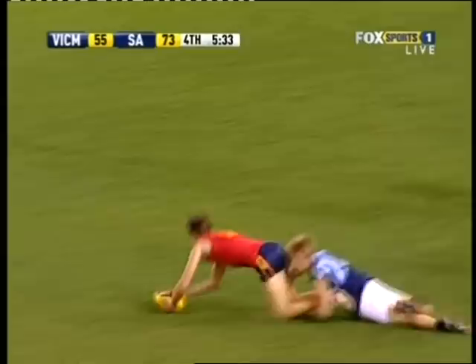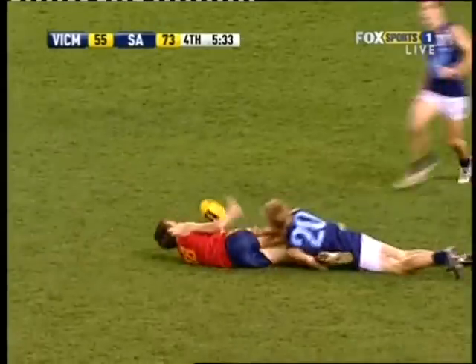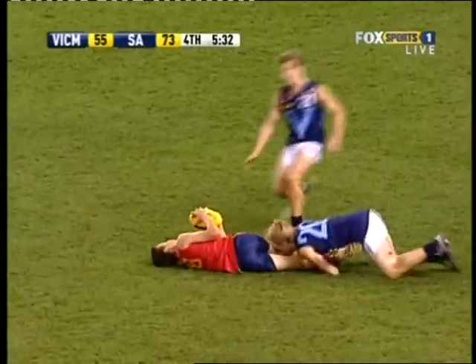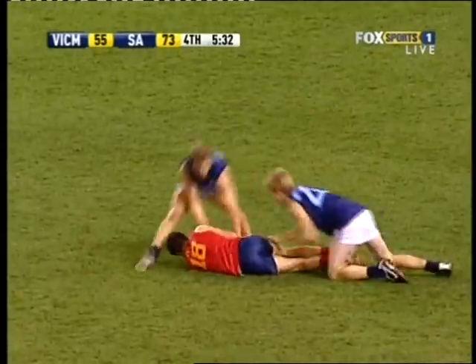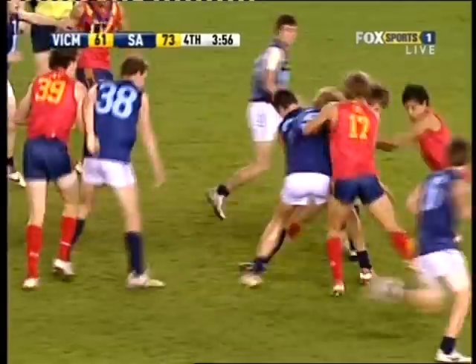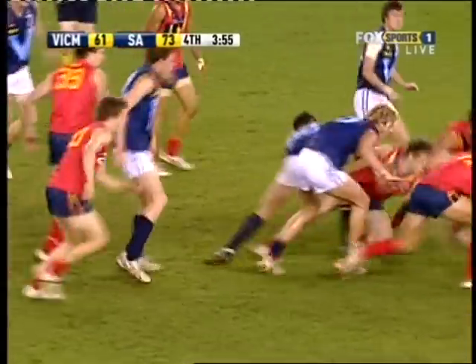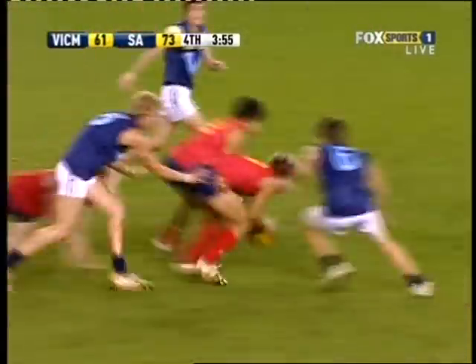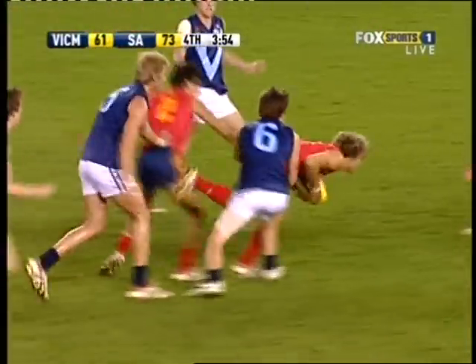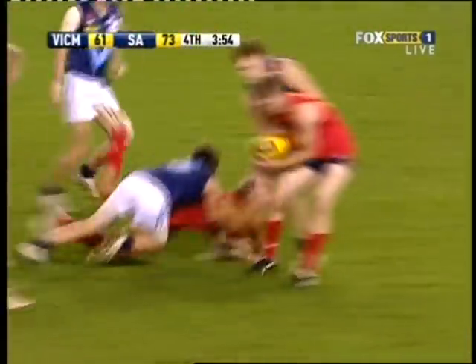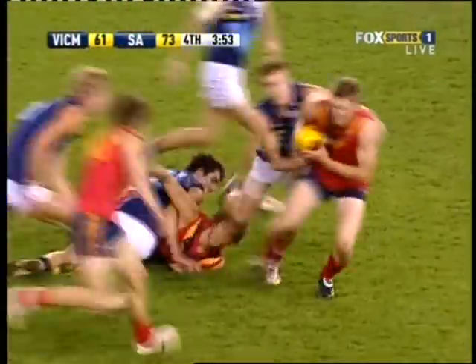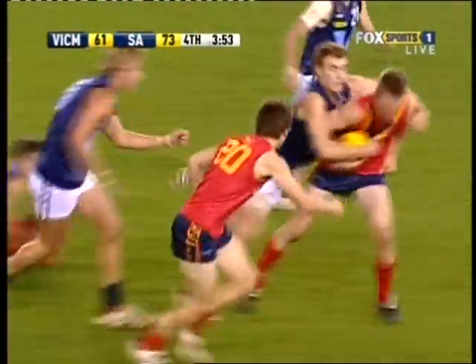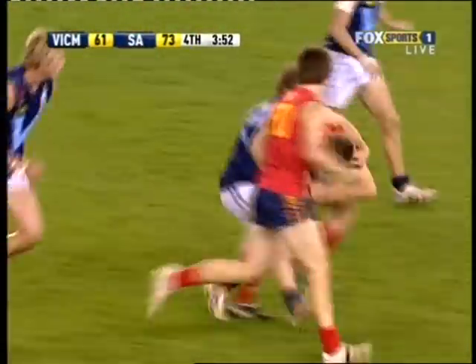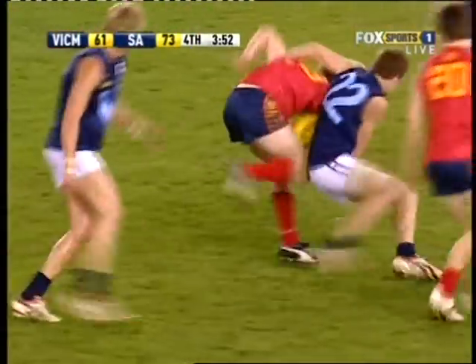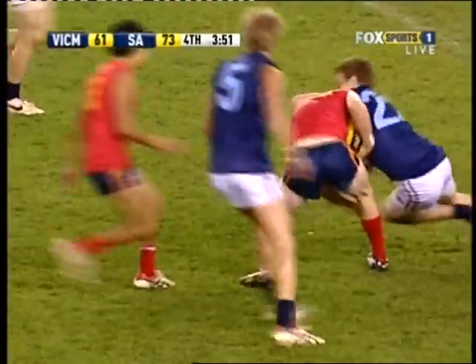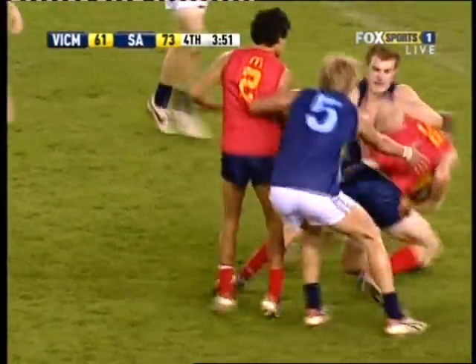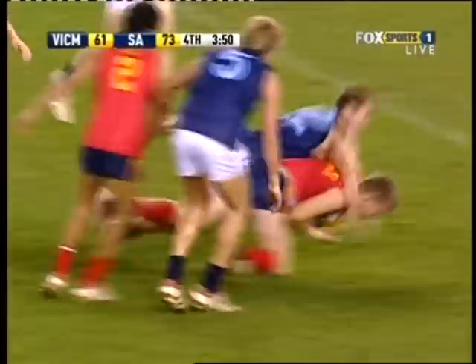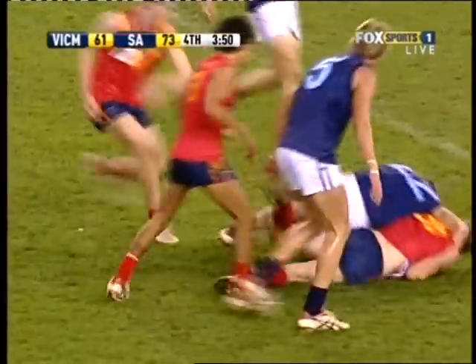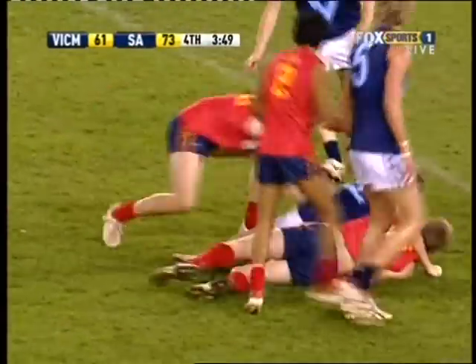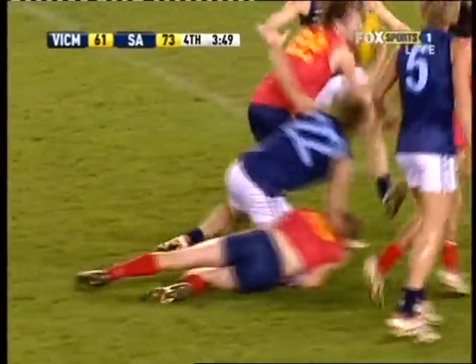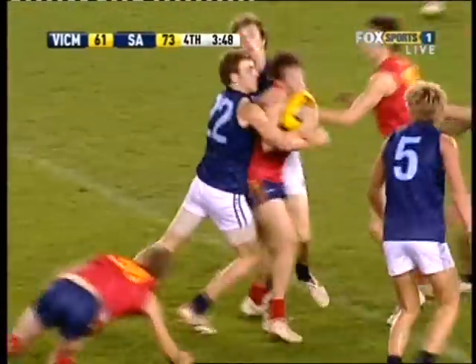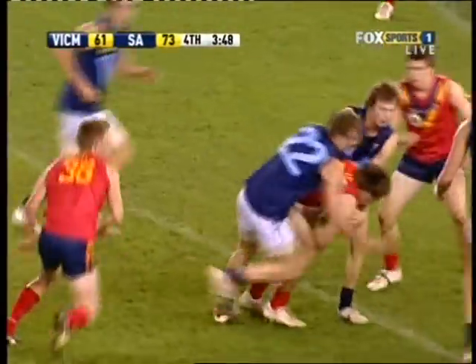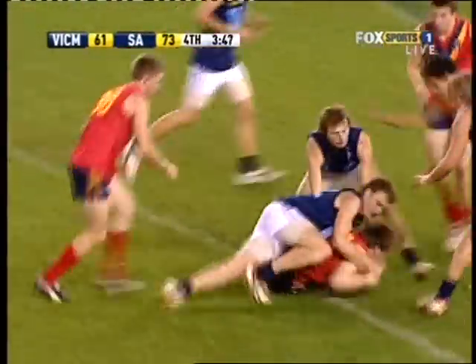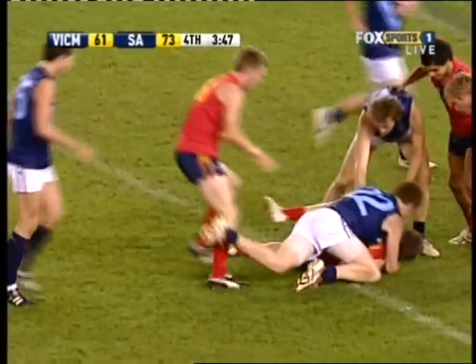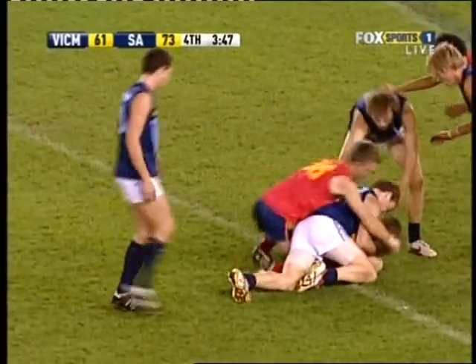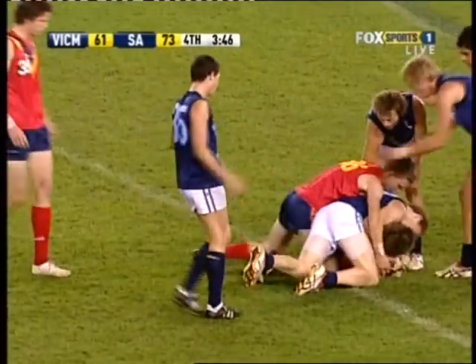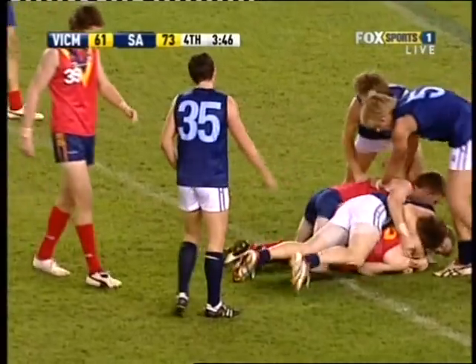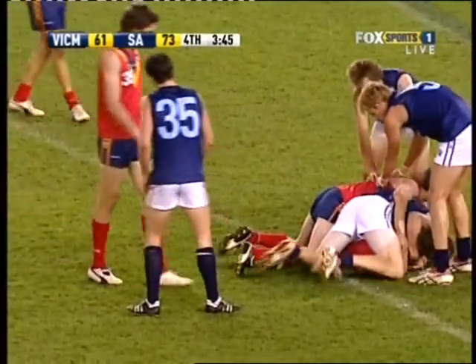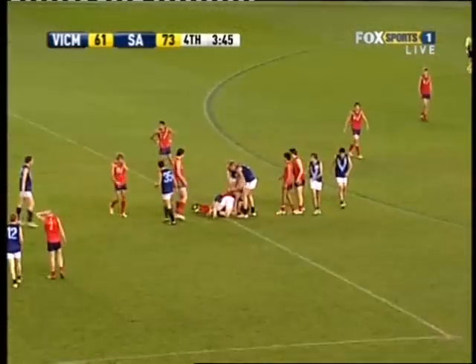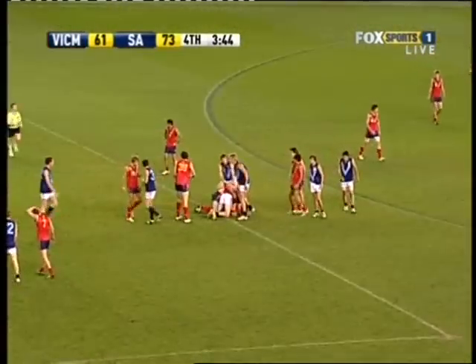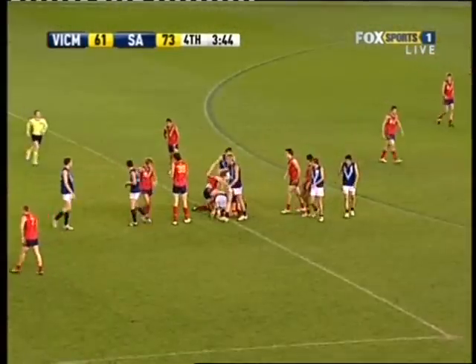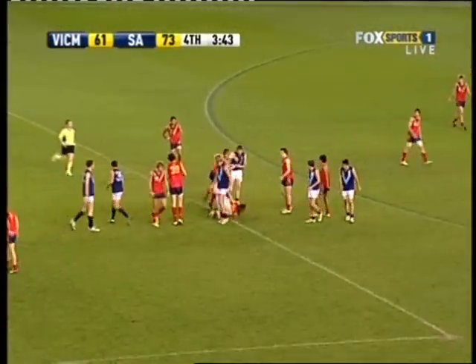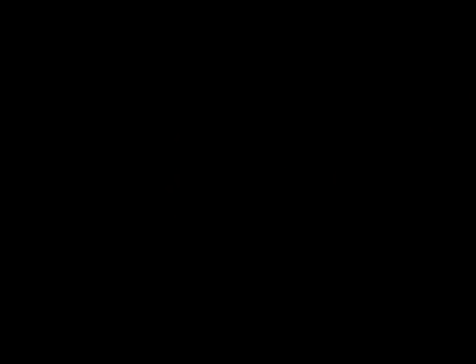Good chase, Sinclair. Wonderful. Jones in the ruck, Carey diving through. Day trying to shrug the tackle — in fact, that was Keller. Again, the umpire giving him plenty of time. And all we've done is move it 10 minutes.